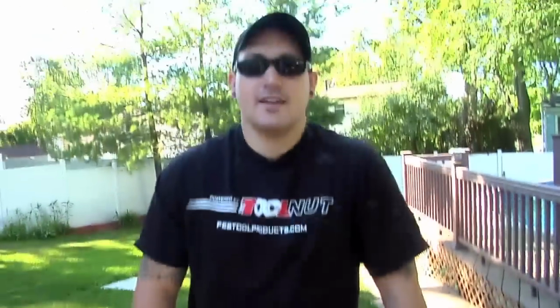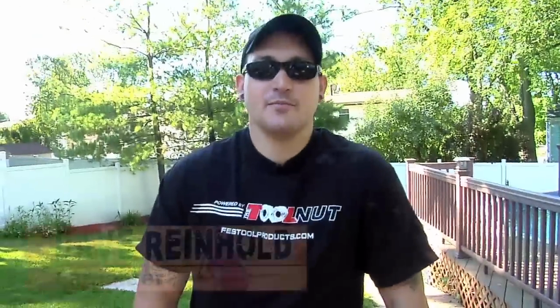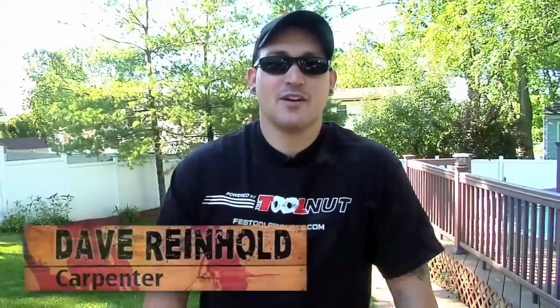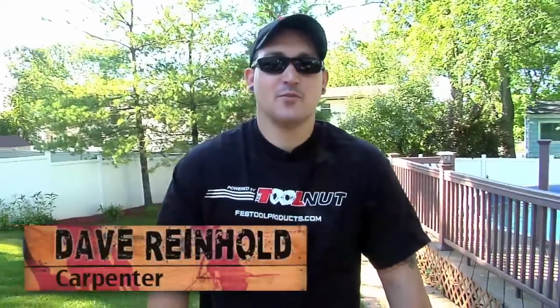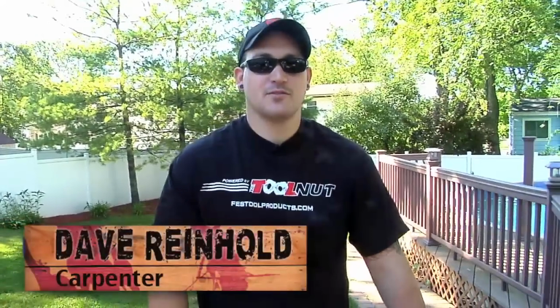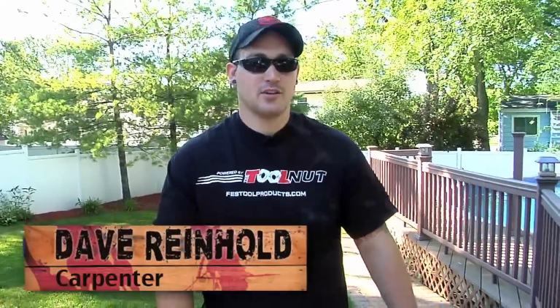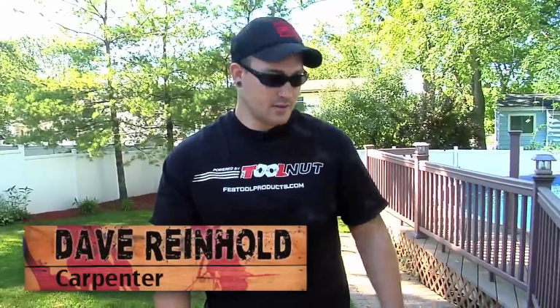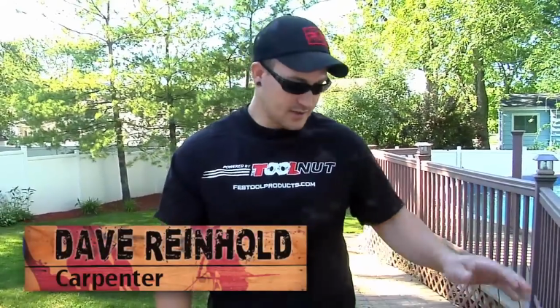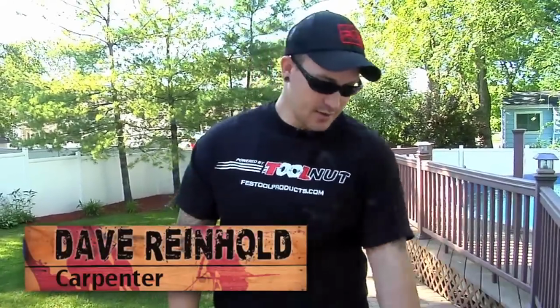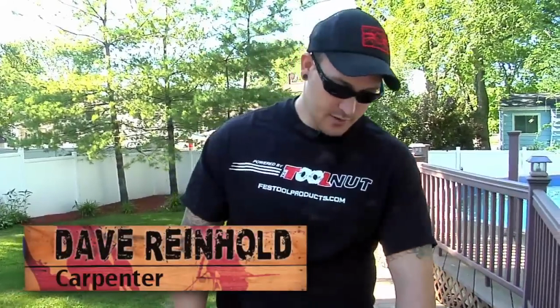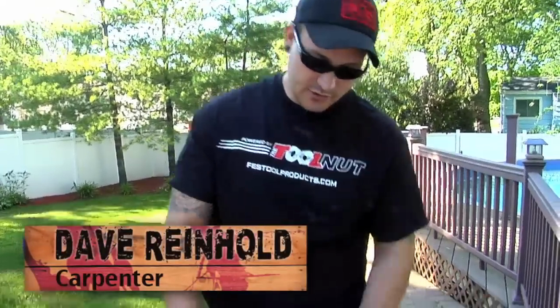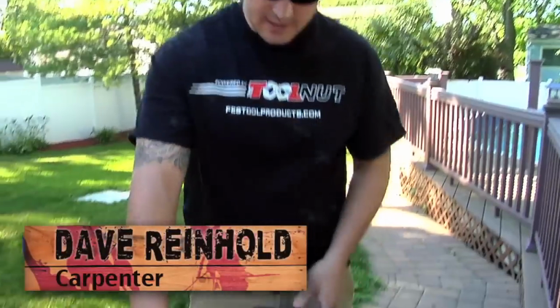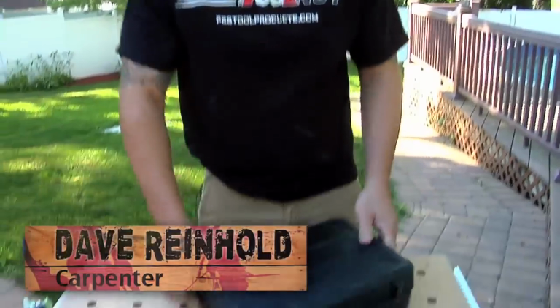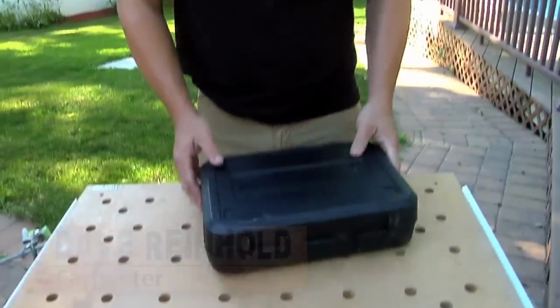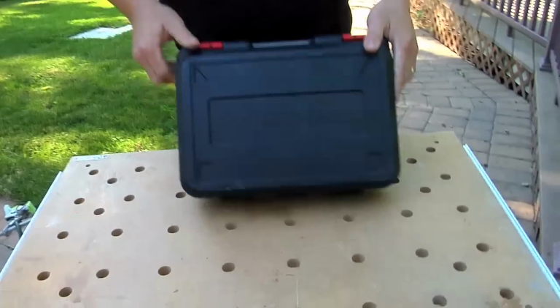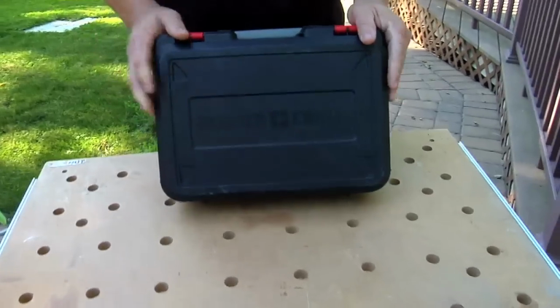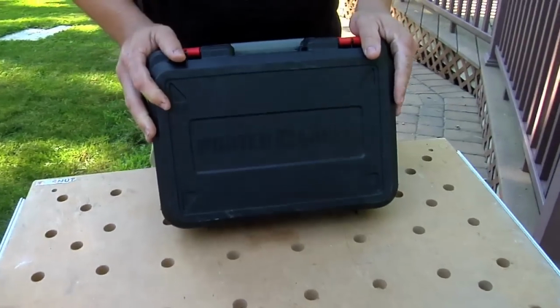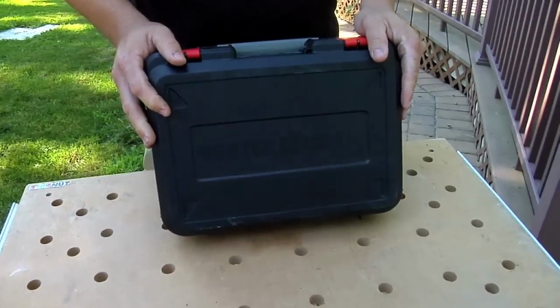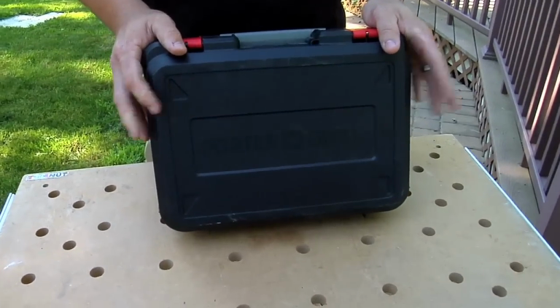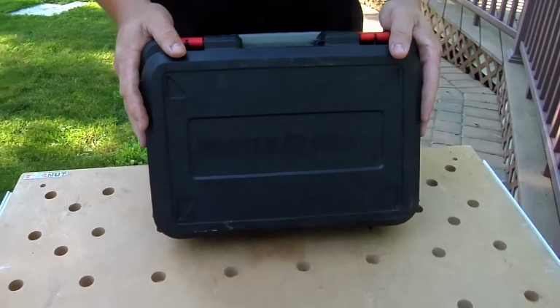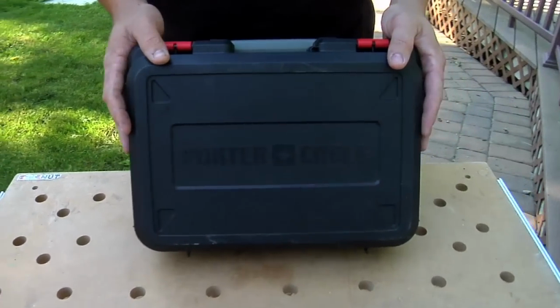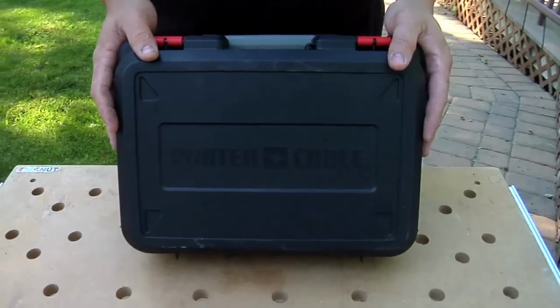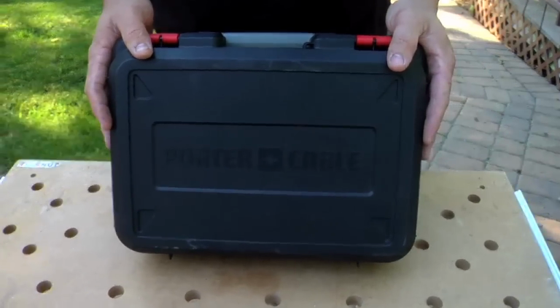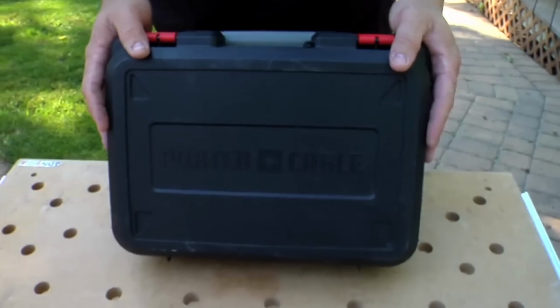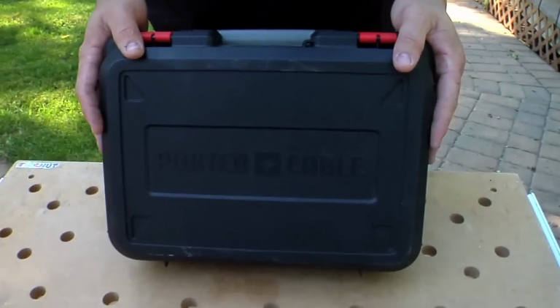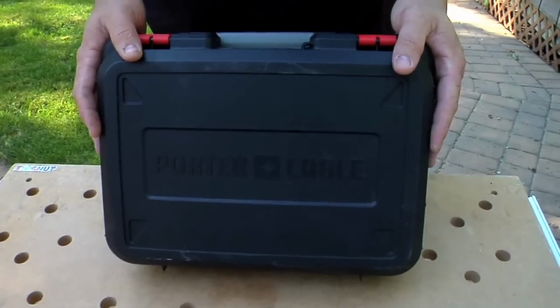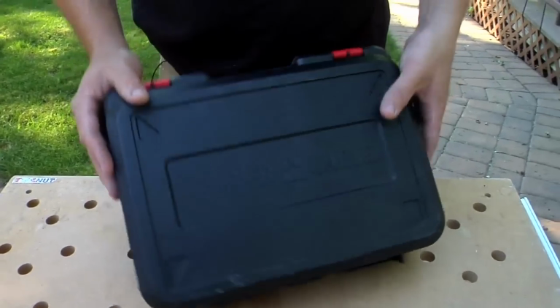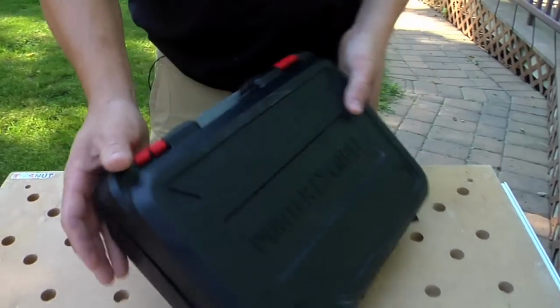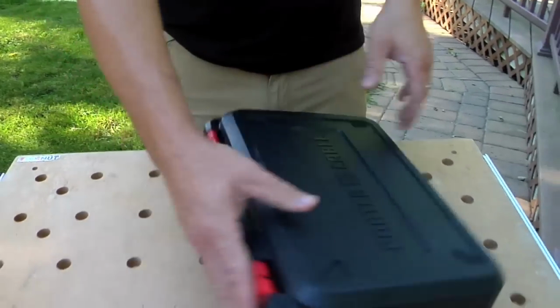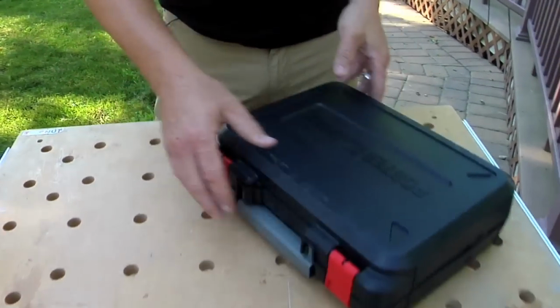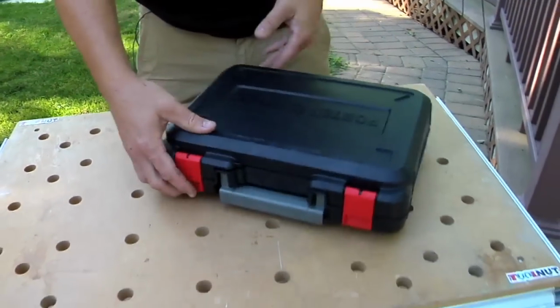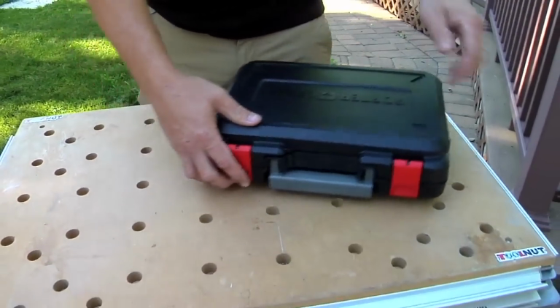How you doing? I'm Dave Reinhold. Welcome to the show. Today we're going to show you guys a new multi-tool by Porter Cable. This is the PC250MT. Let's crack it open and see what you get.